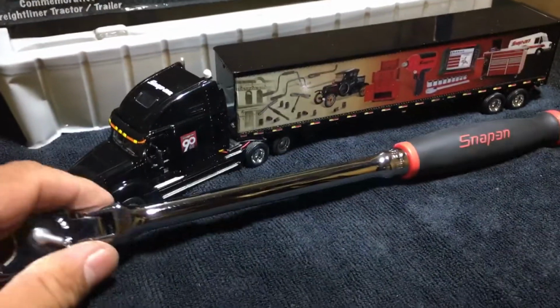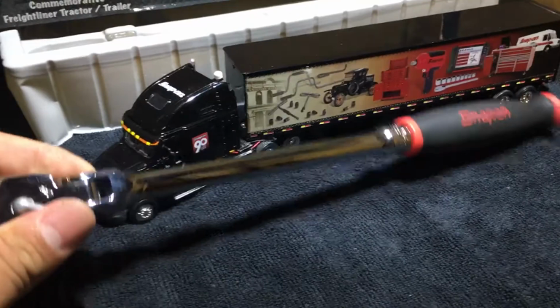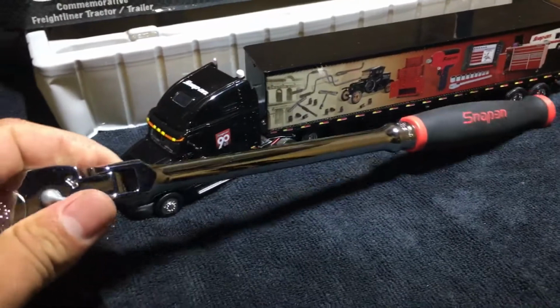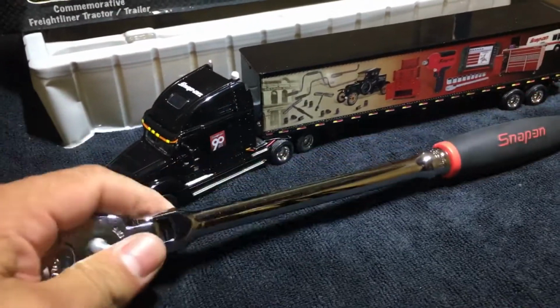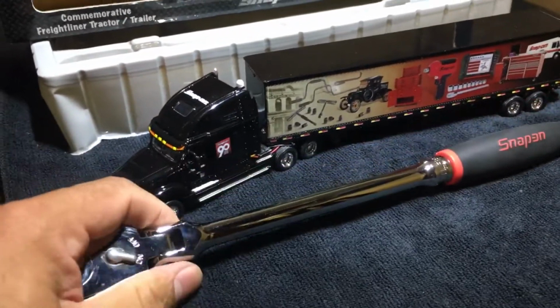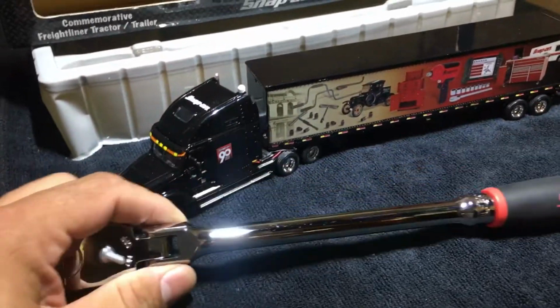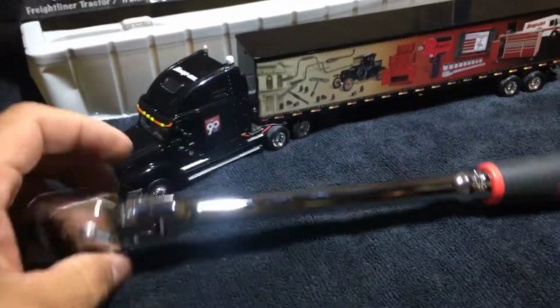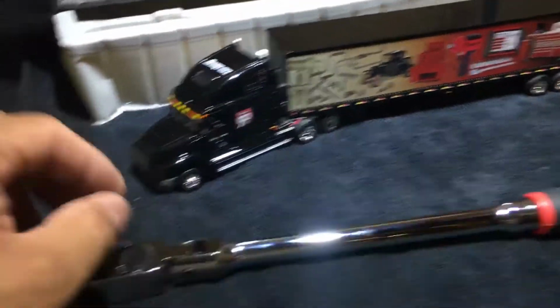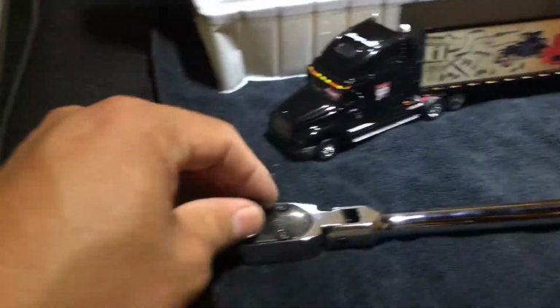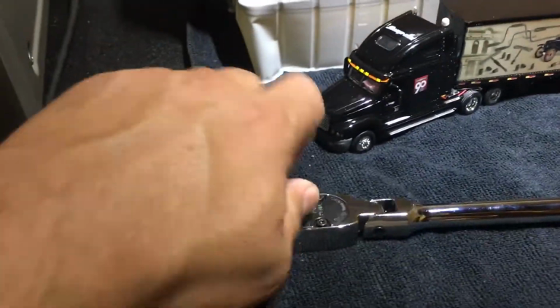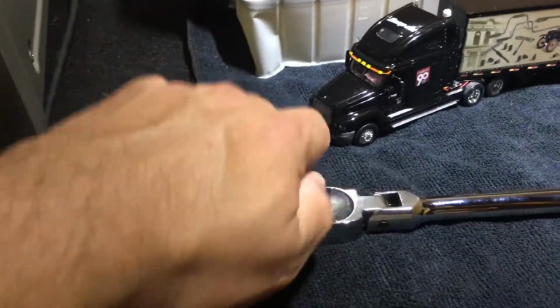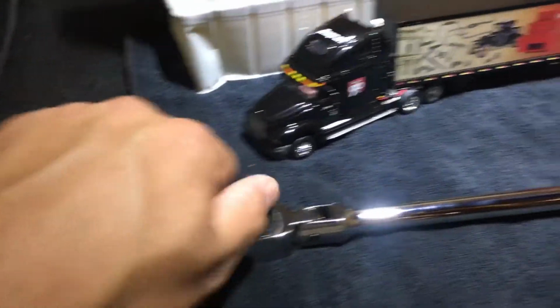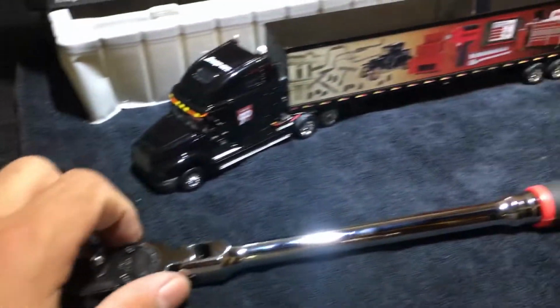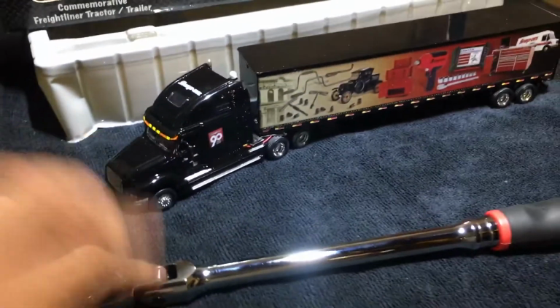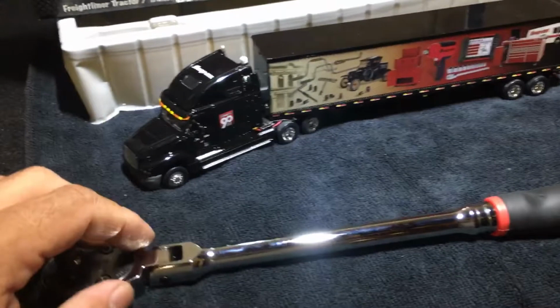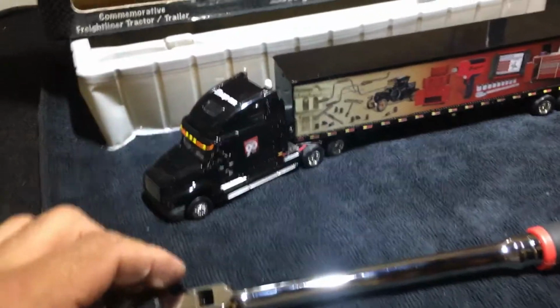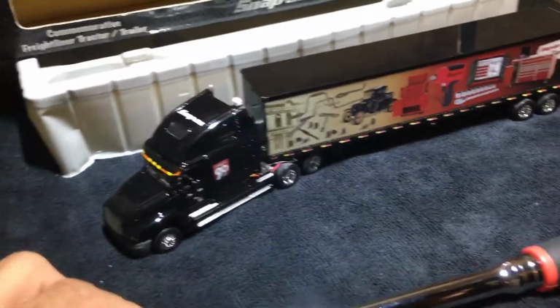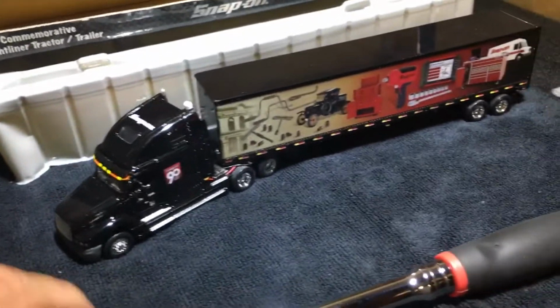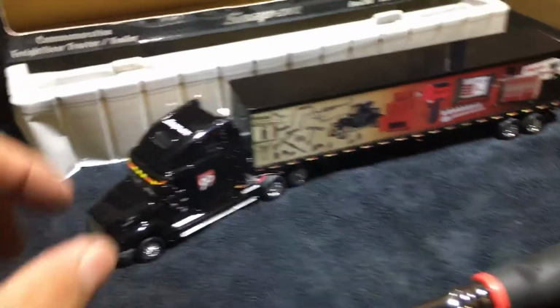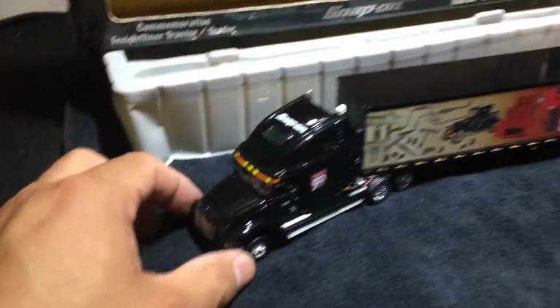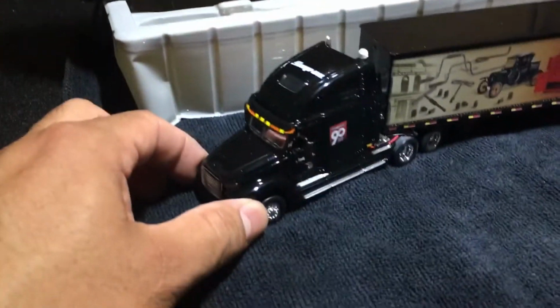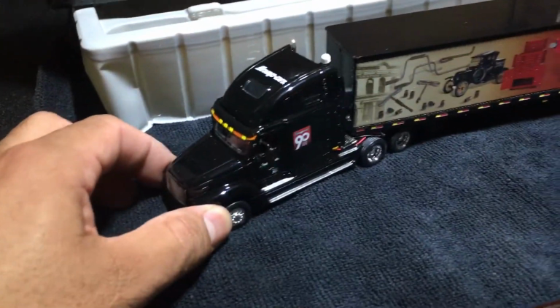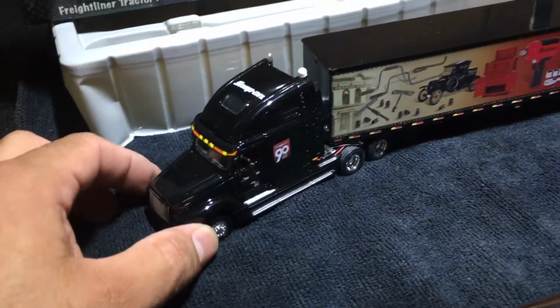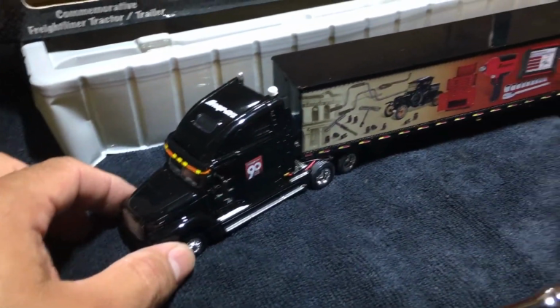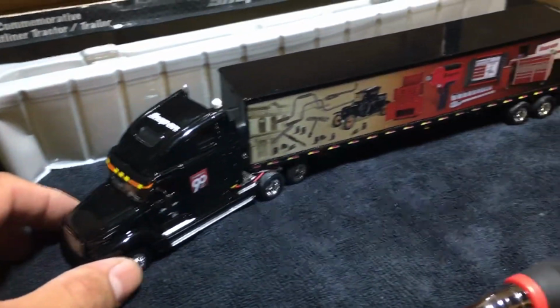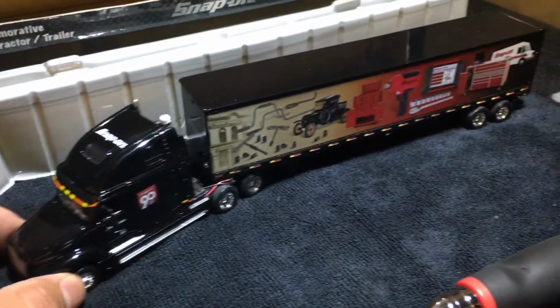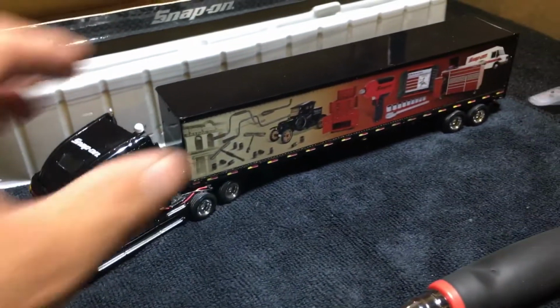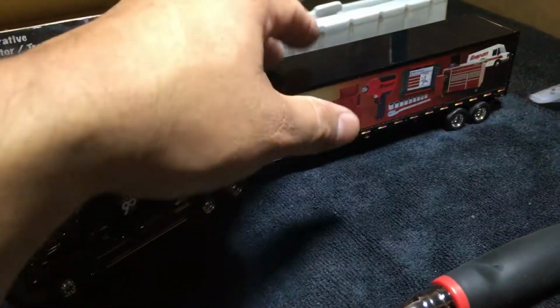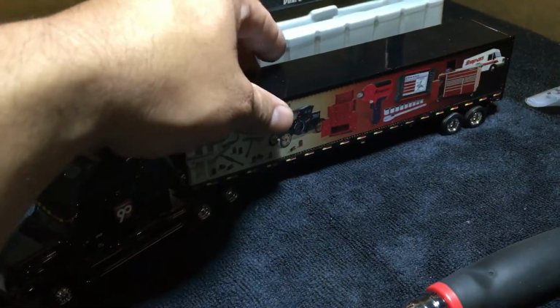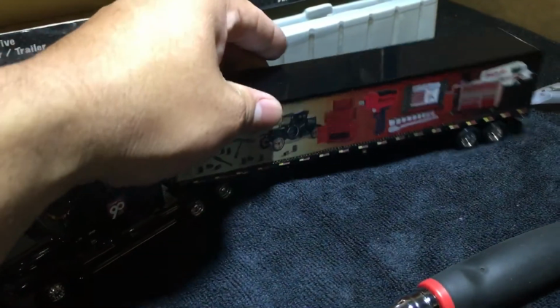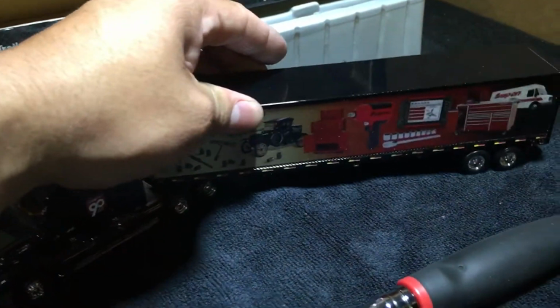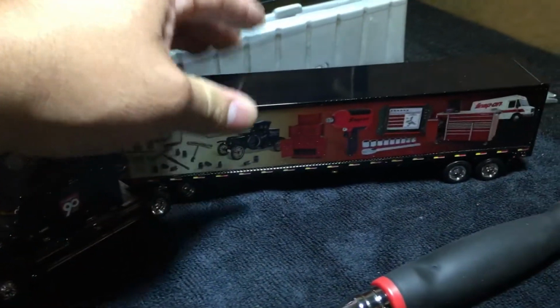I got the flex head 3/8 long handle — the FHL80. You guys know what this is? The 80-count, nice ratchet, brand new. Love it. And then this — this is pretty cool, guys. I've never seen this. I mean, I know some of you have, but I haven't.